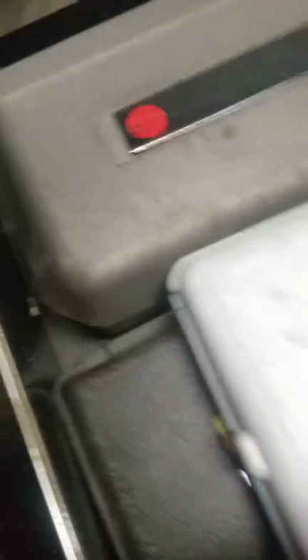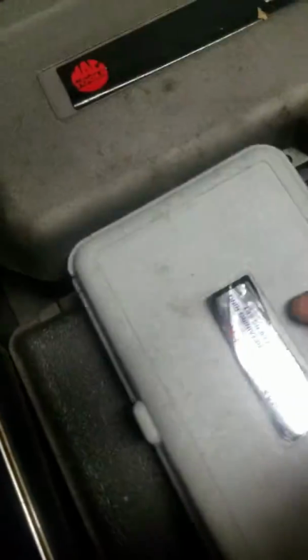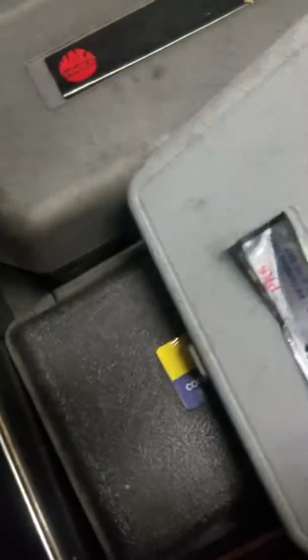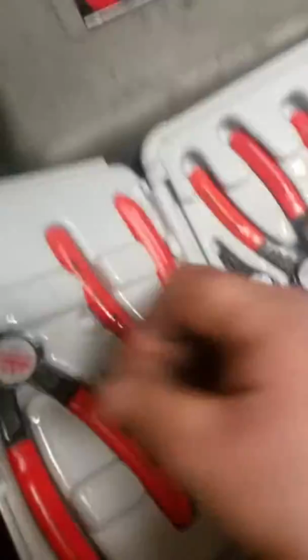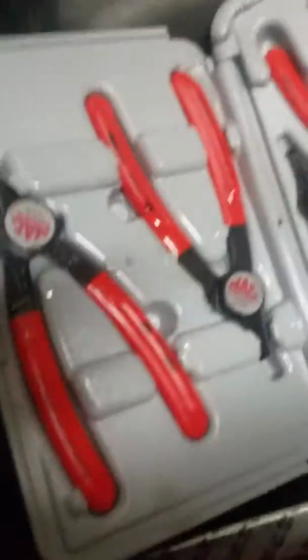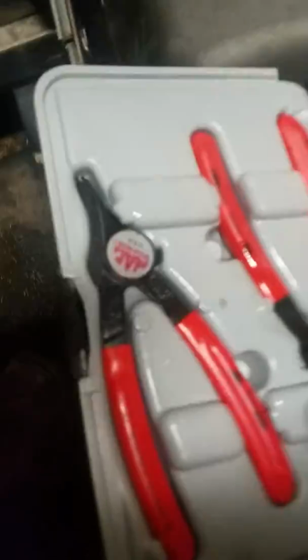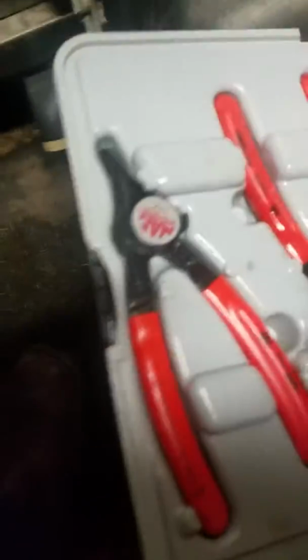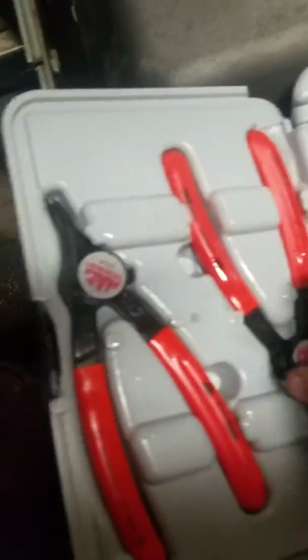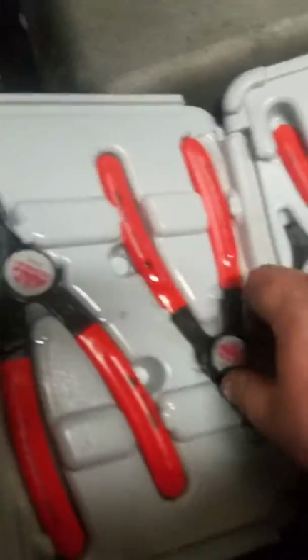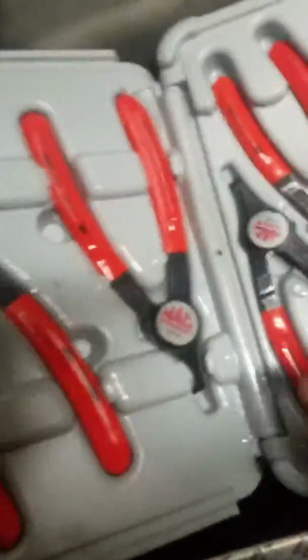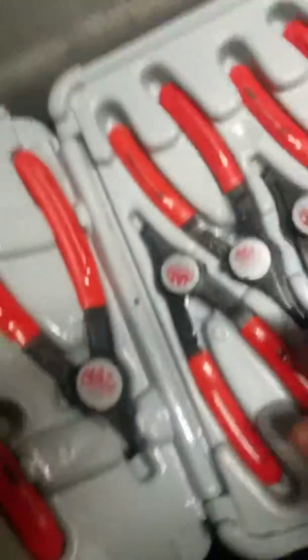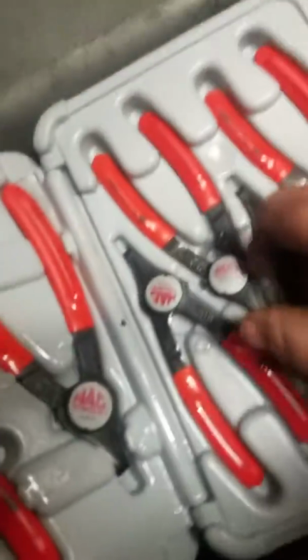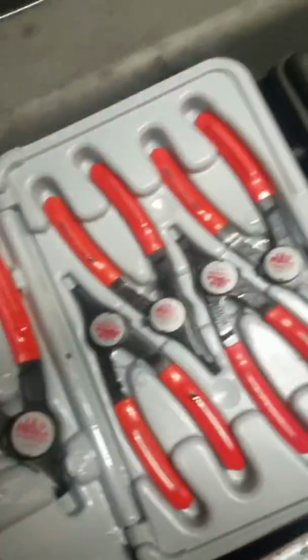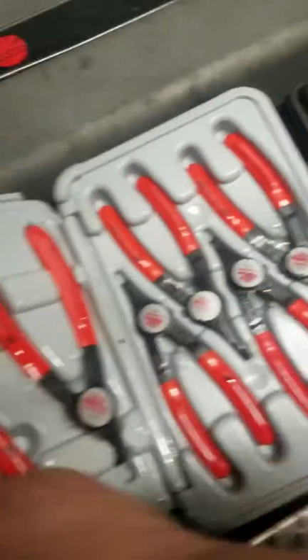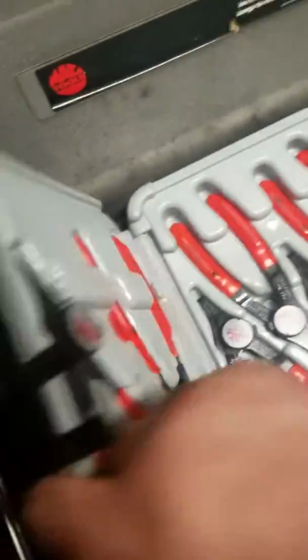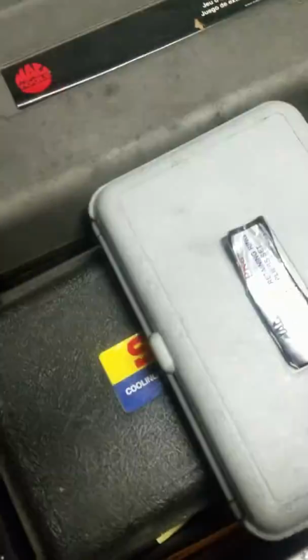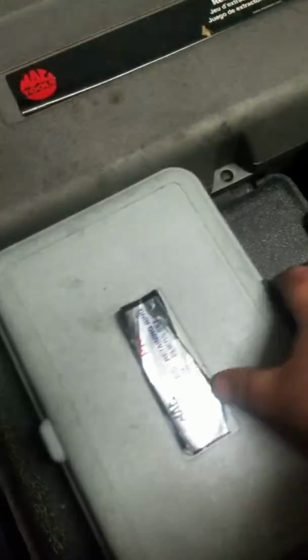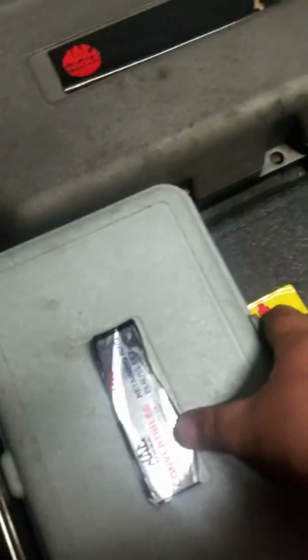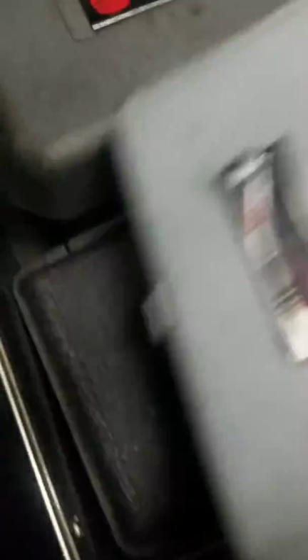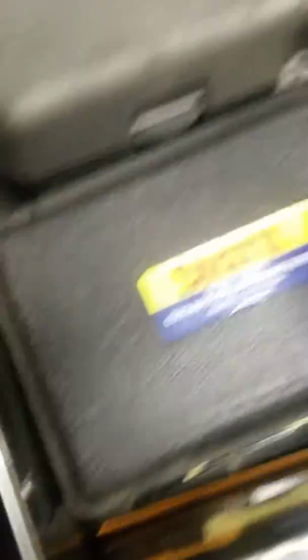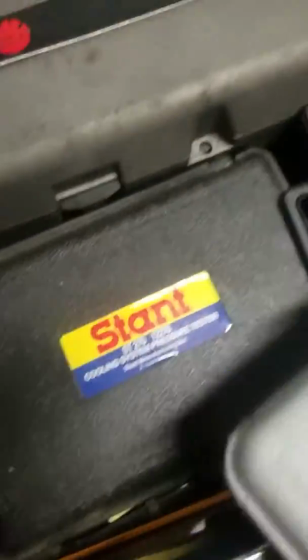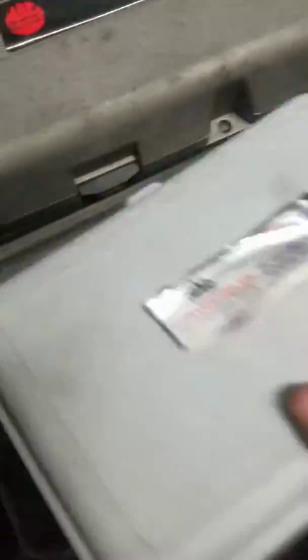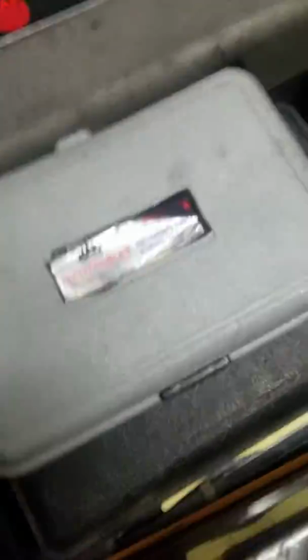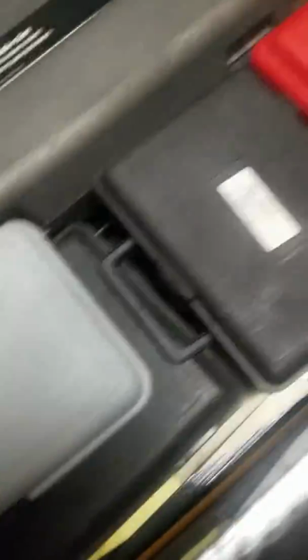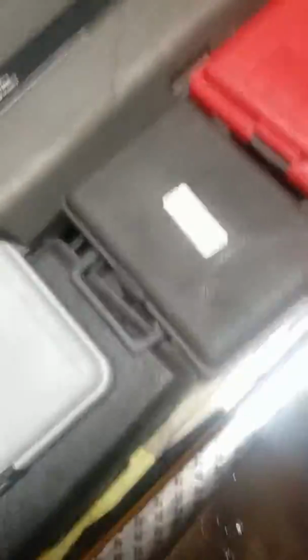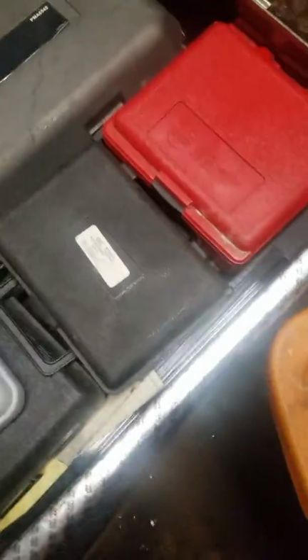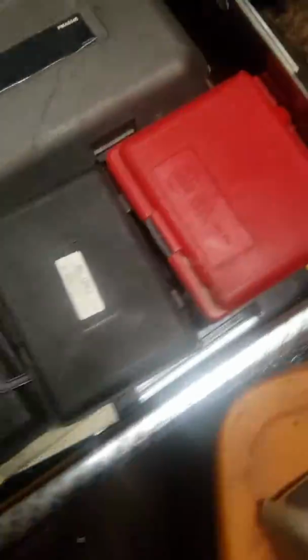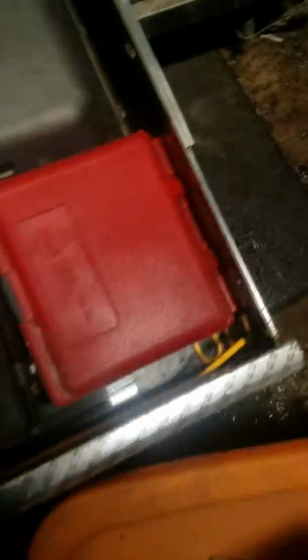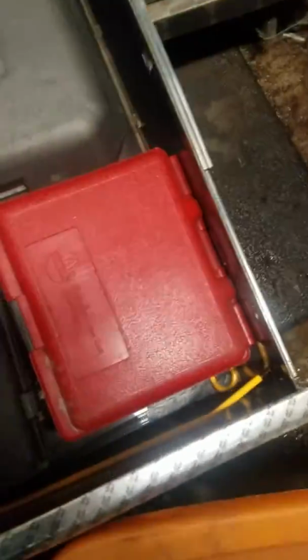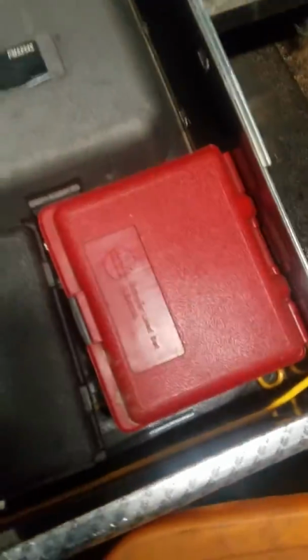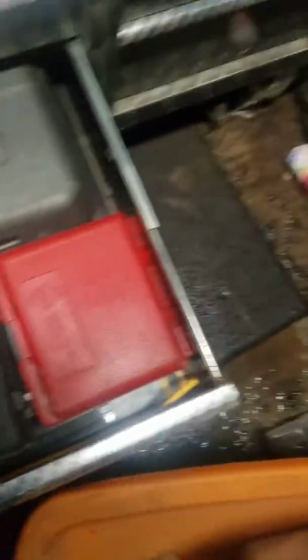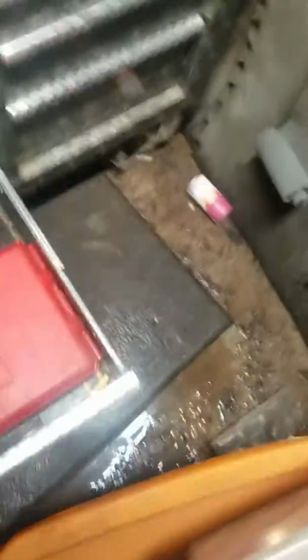Best snap ring pliers you can get — convertibles, they spin, badass. Coolant system tester, hole saw, jumper lead test kit.